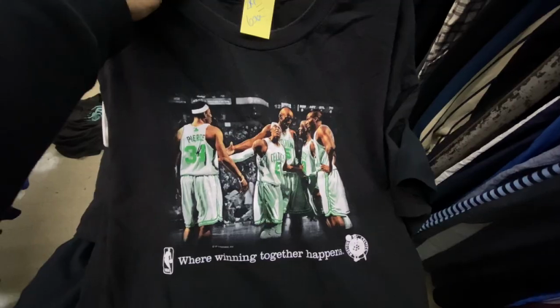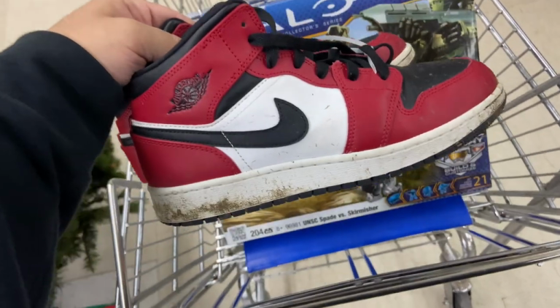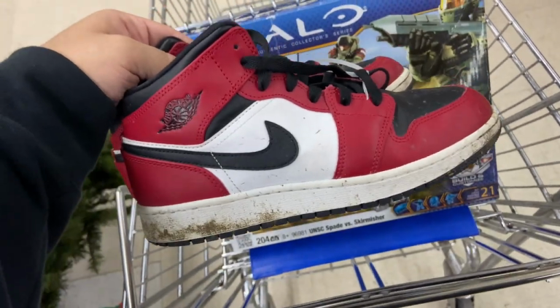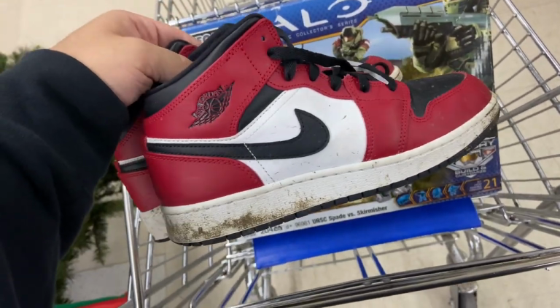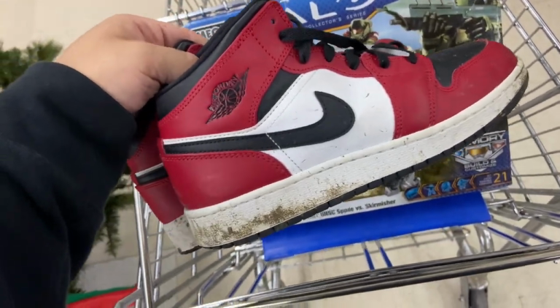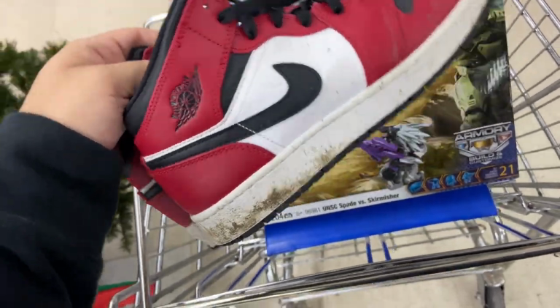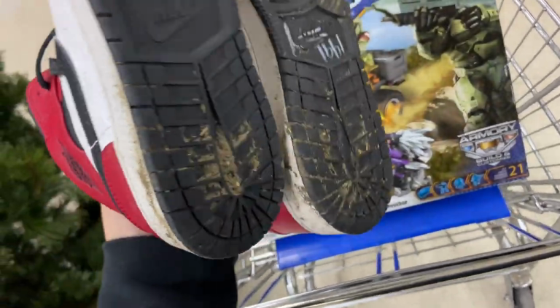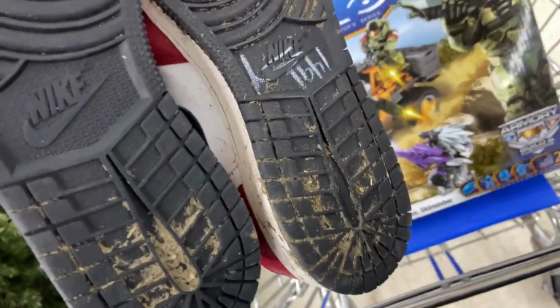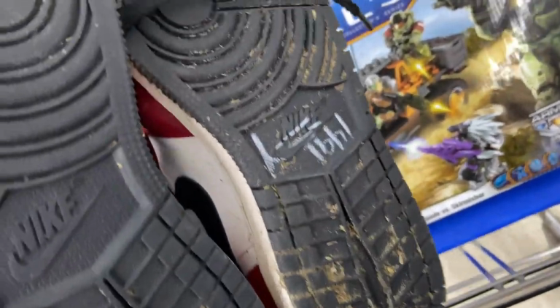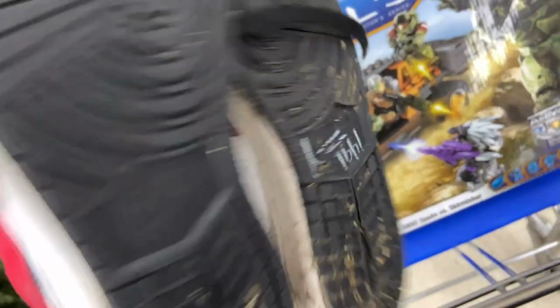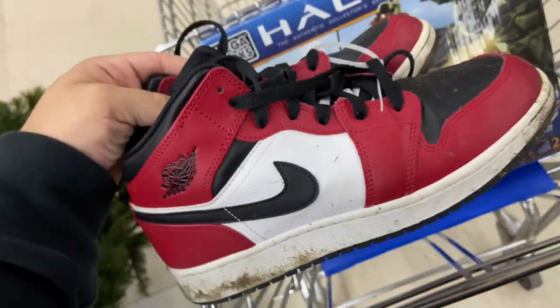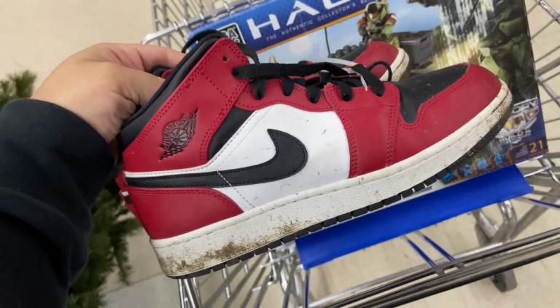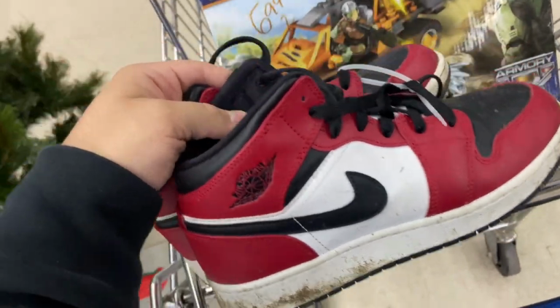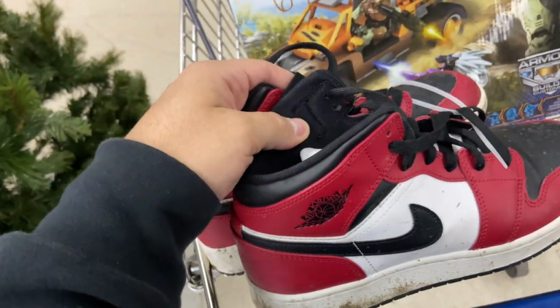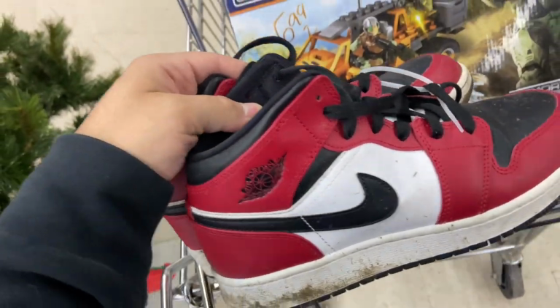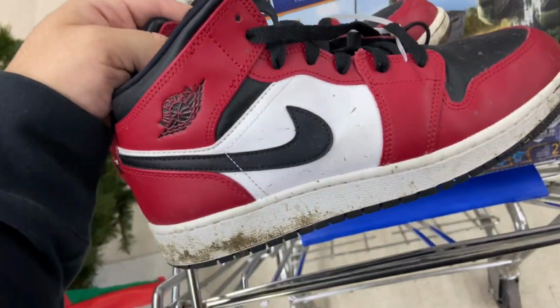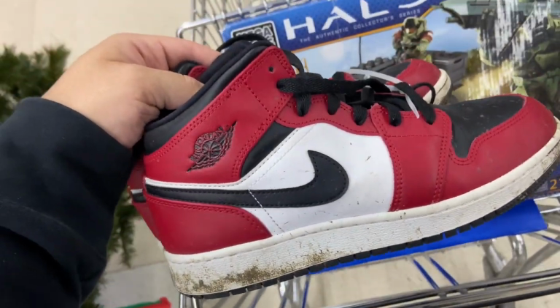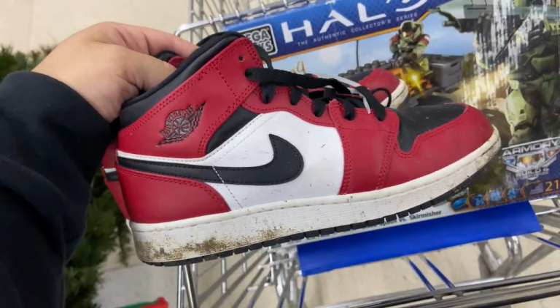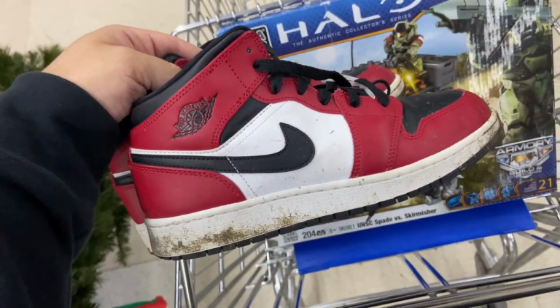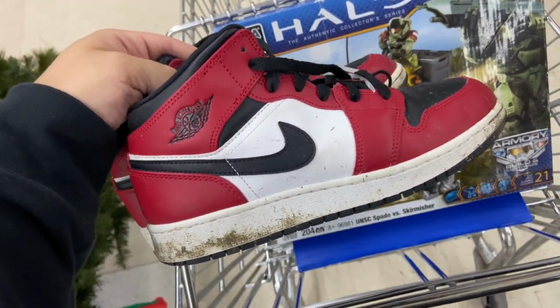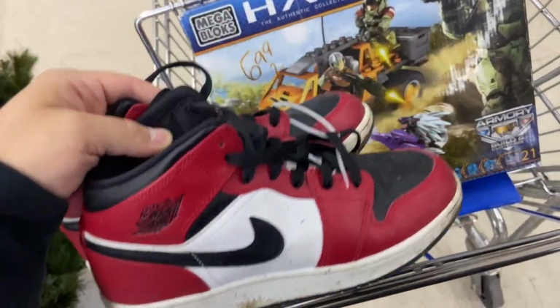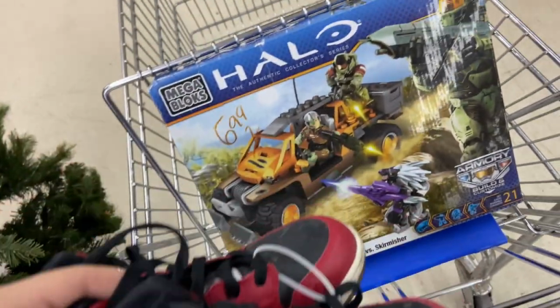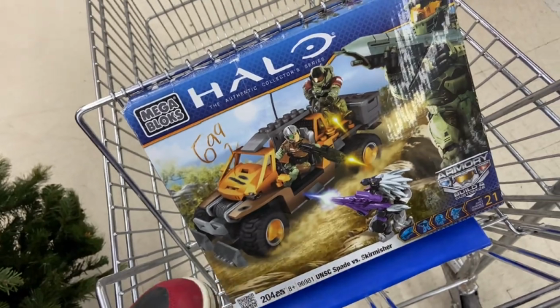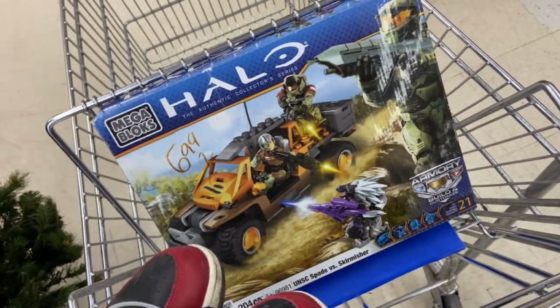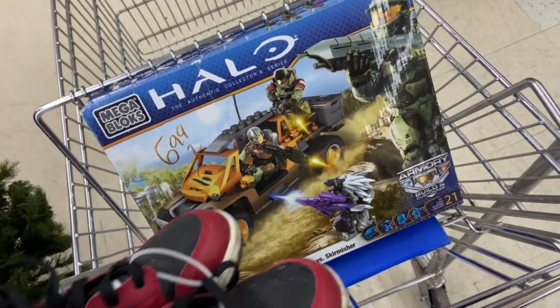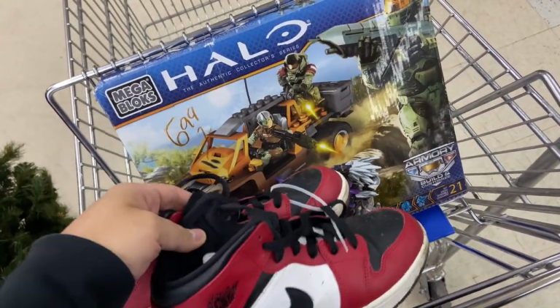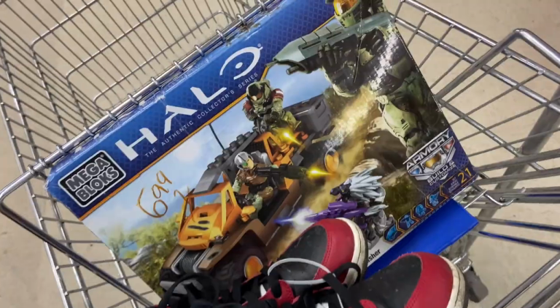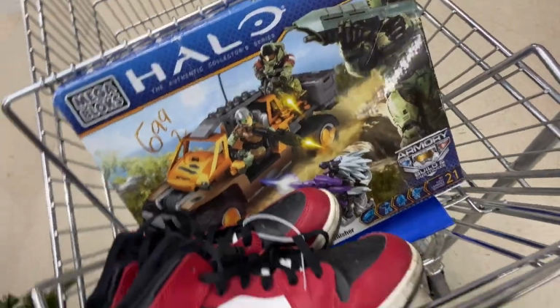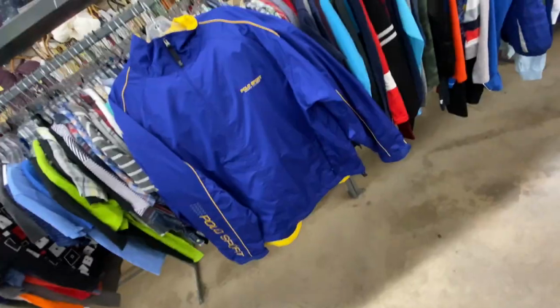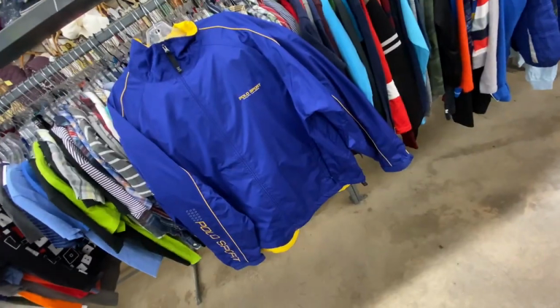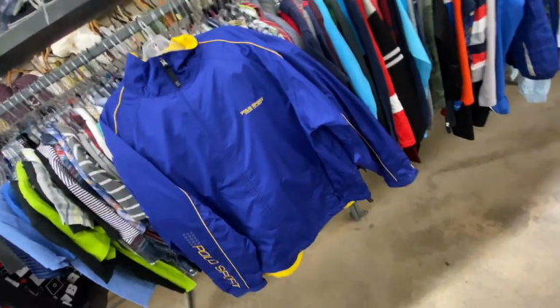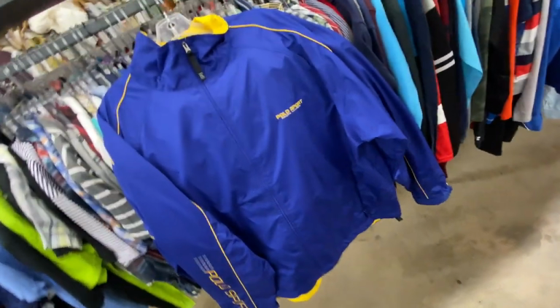Chicago 1 mids, black toes, for $15. They're actually still in really good shape — they're just muddy. I also found a Halo Mega Bloks set — brand new.